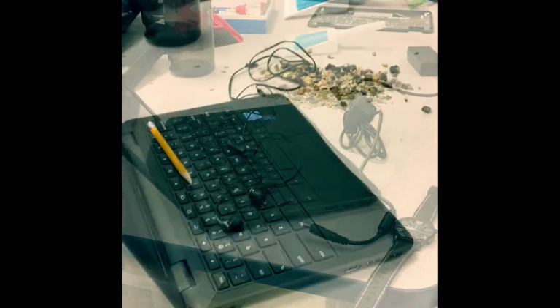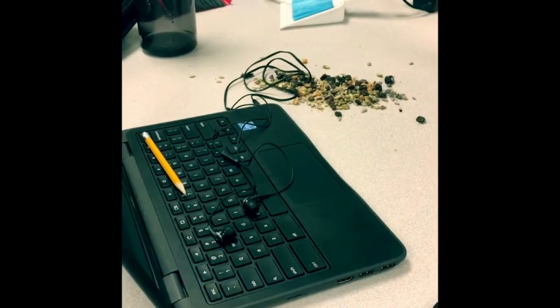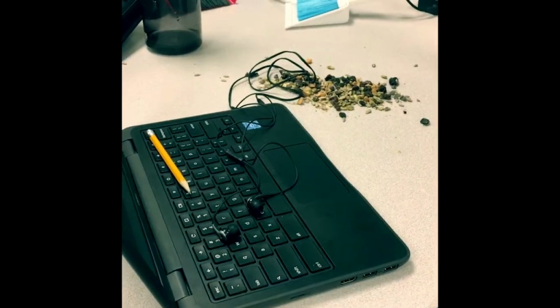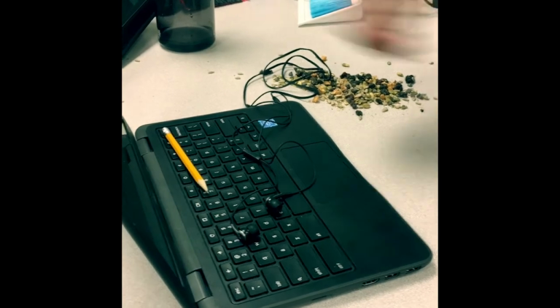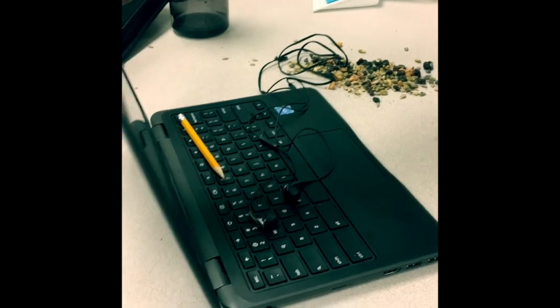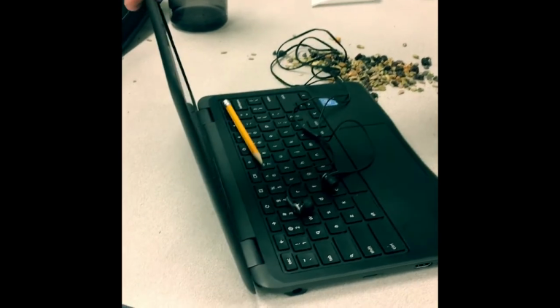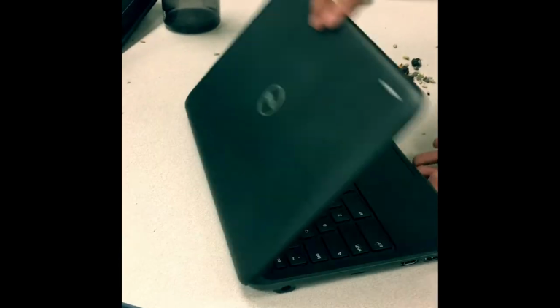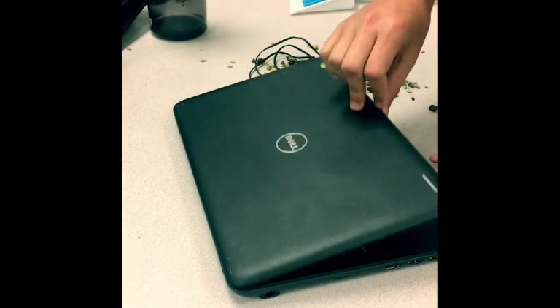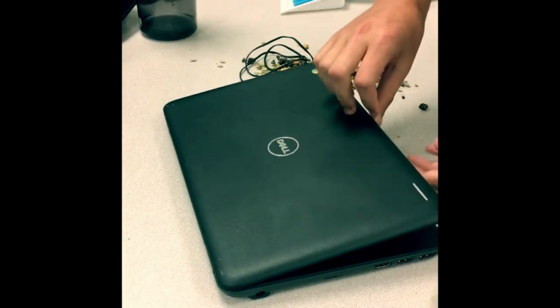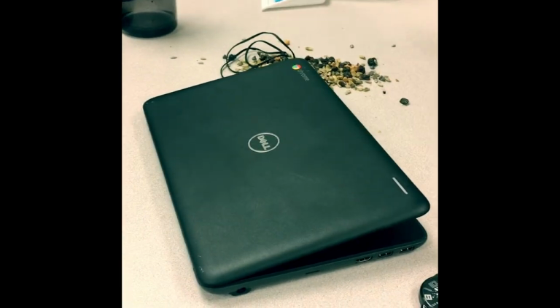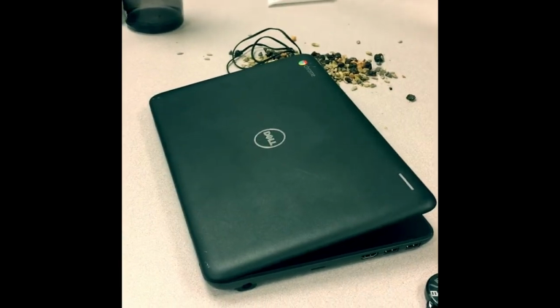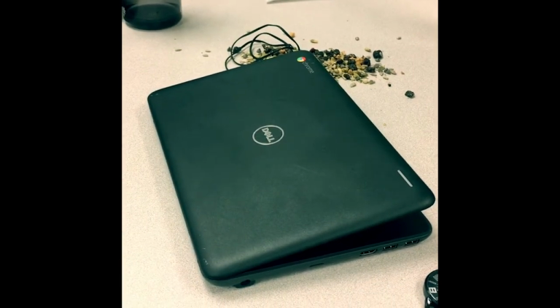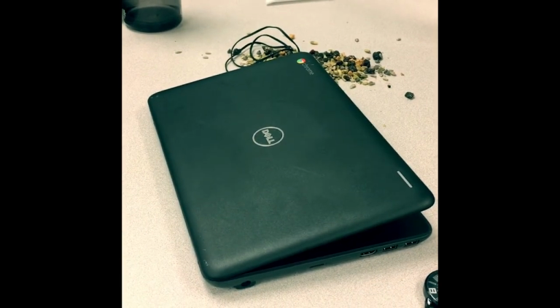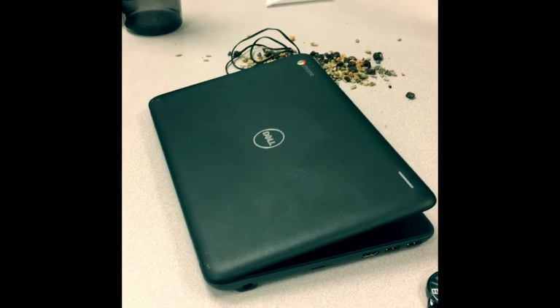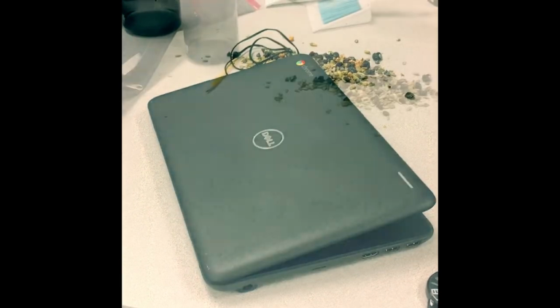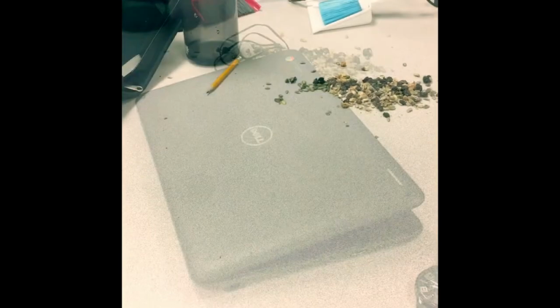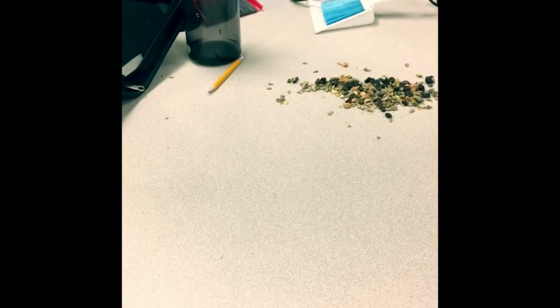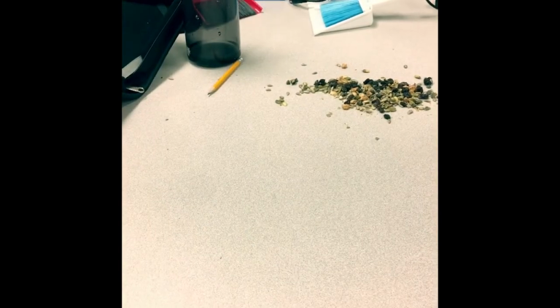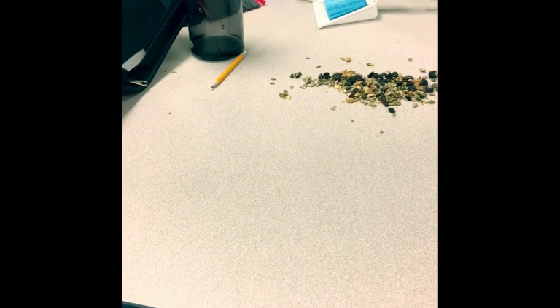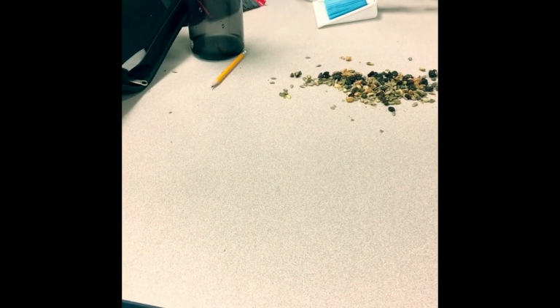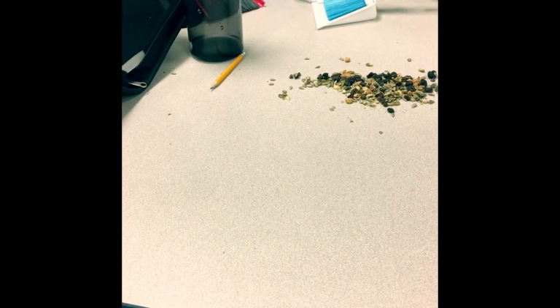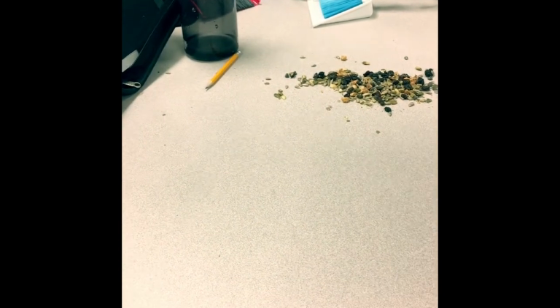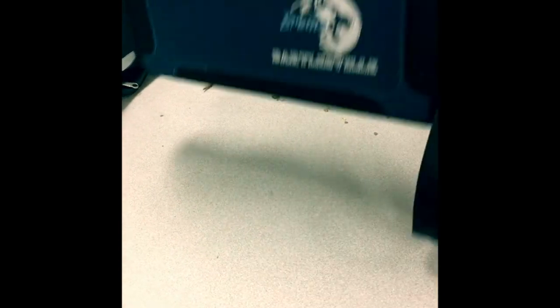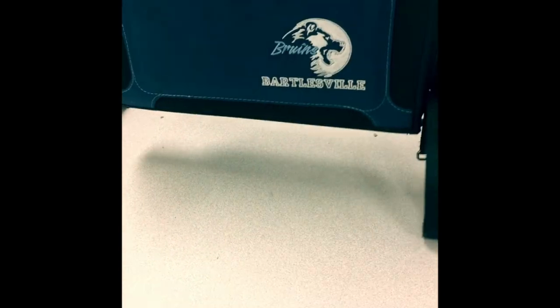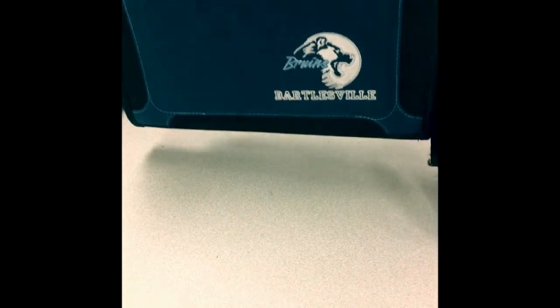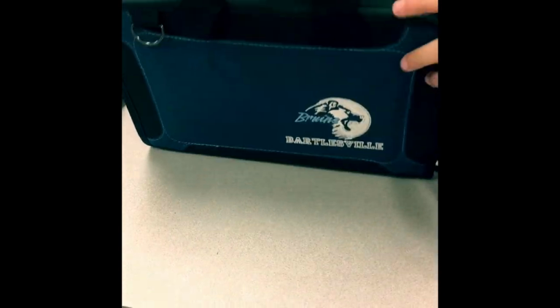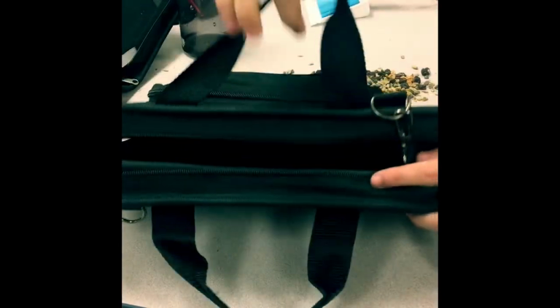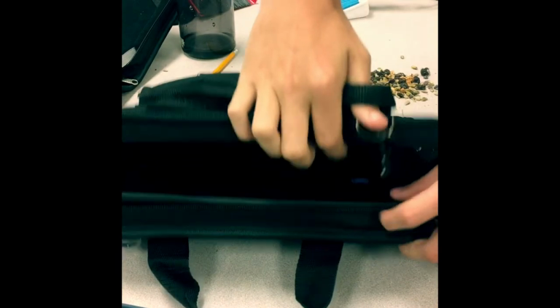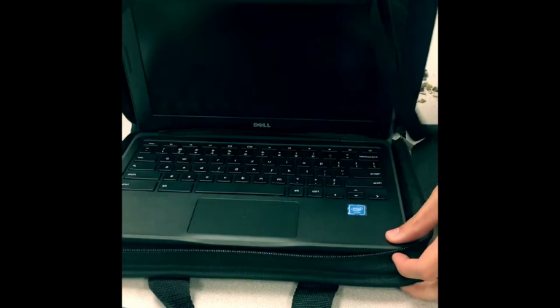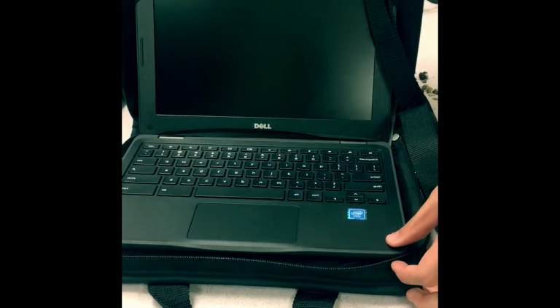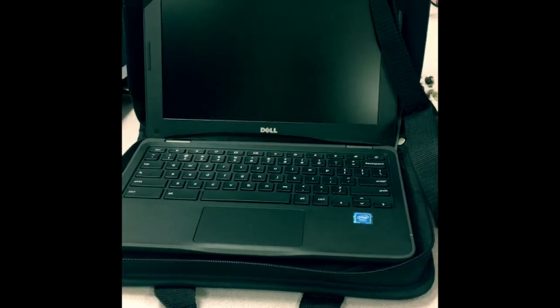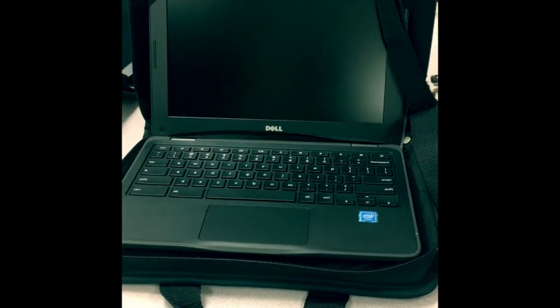Do not shut any objects in the Chromebook between the screen or keyboard, especially earbuds and pencils. Always carry the Chromebook case by the handle, and most importantly, always keep the Chromebook in the Chromebook case.